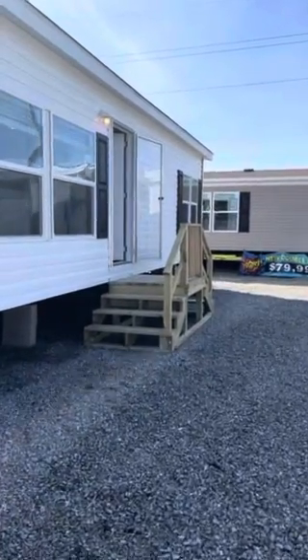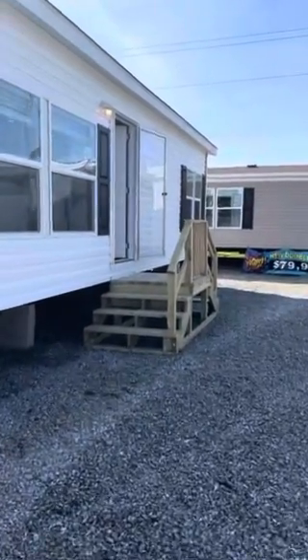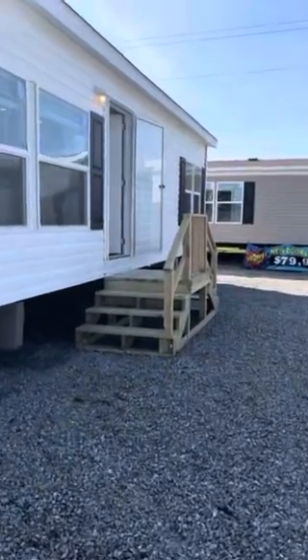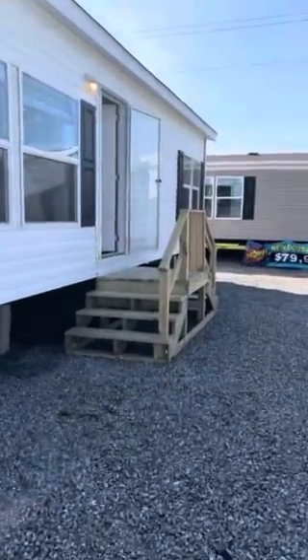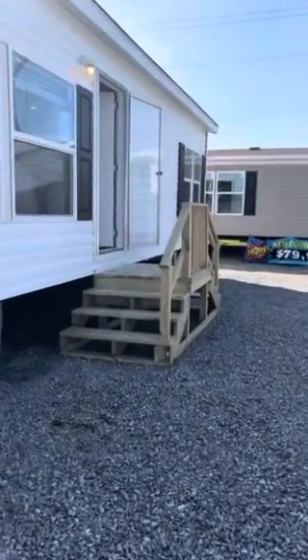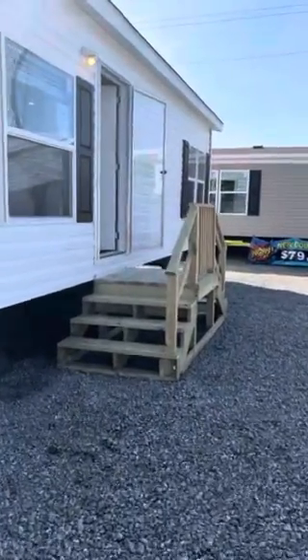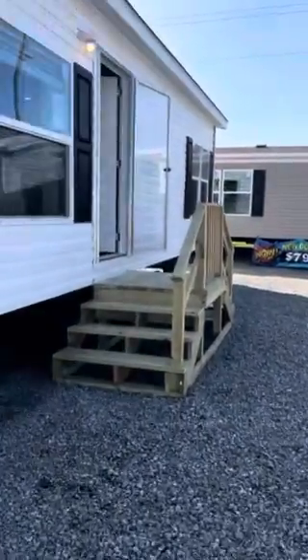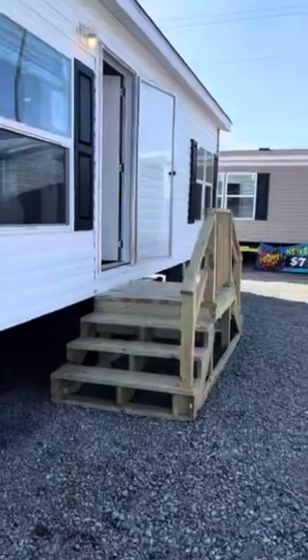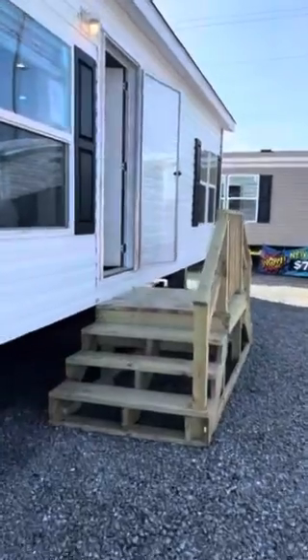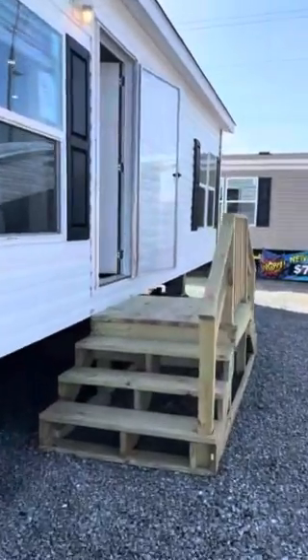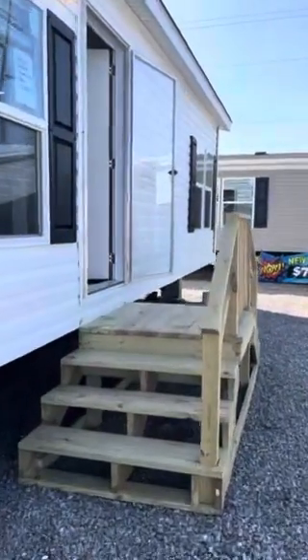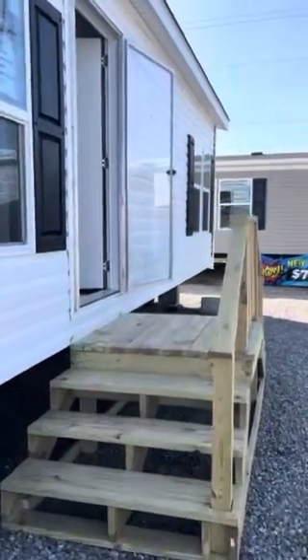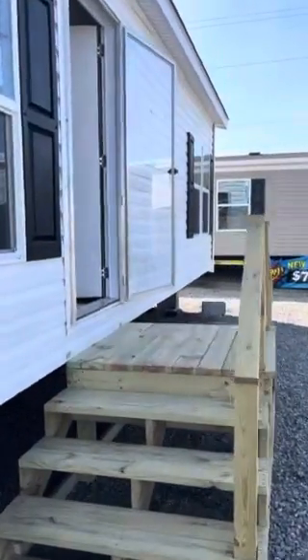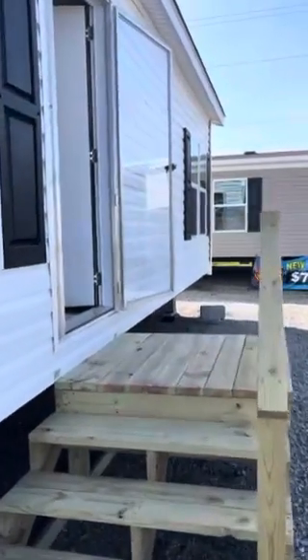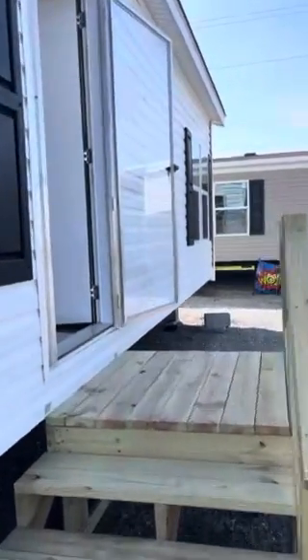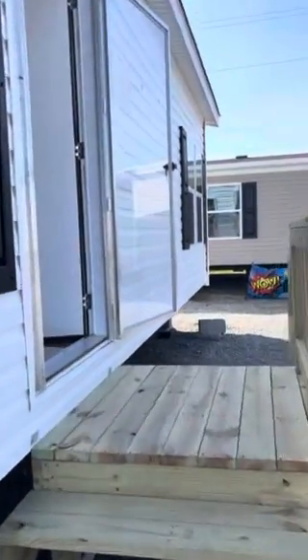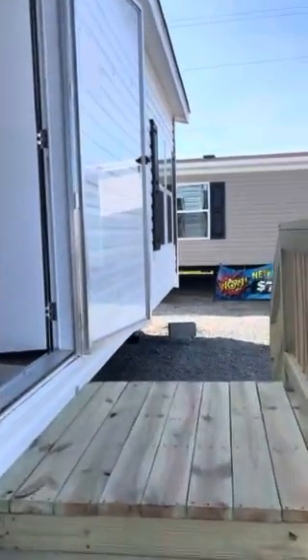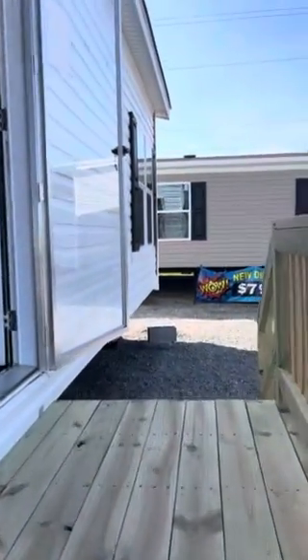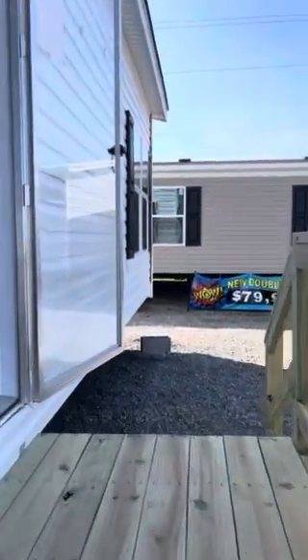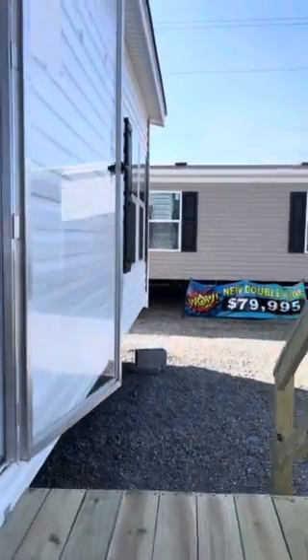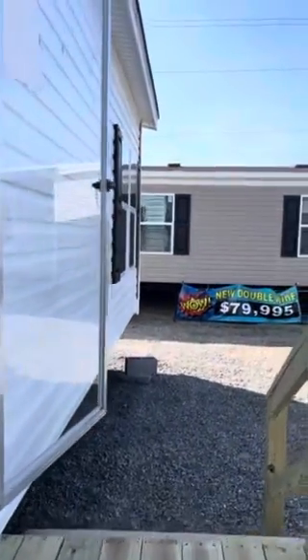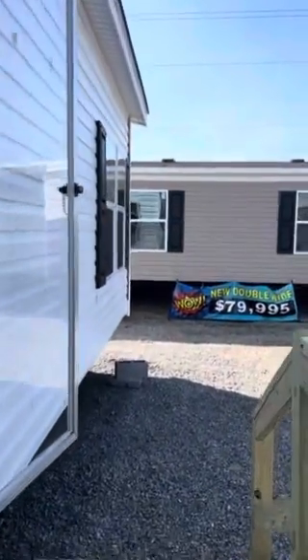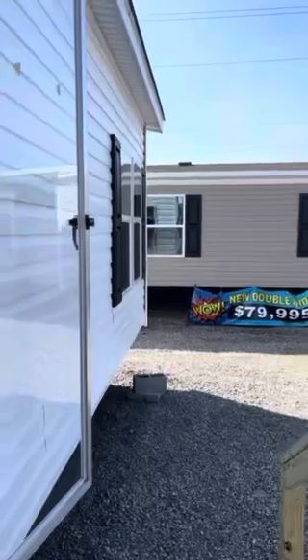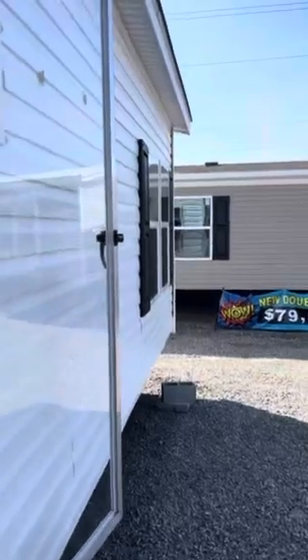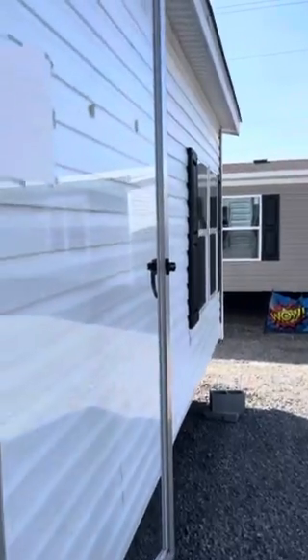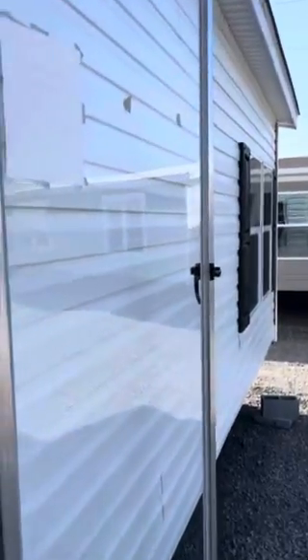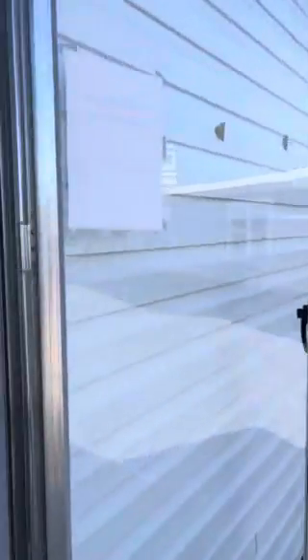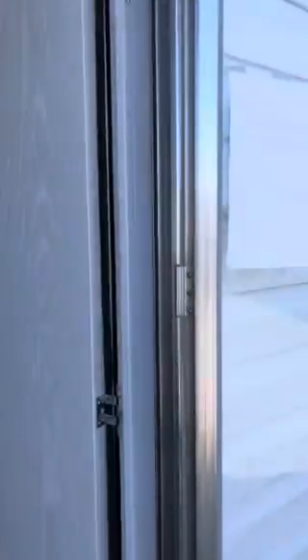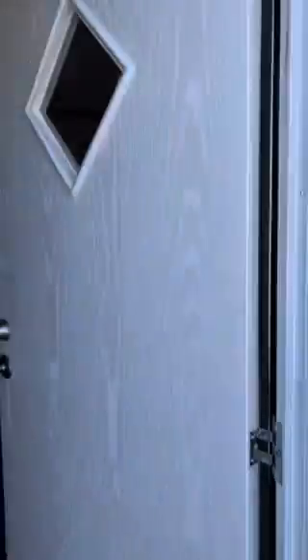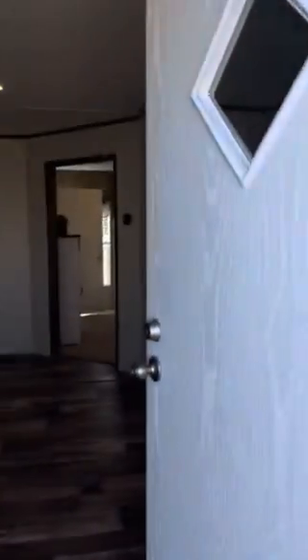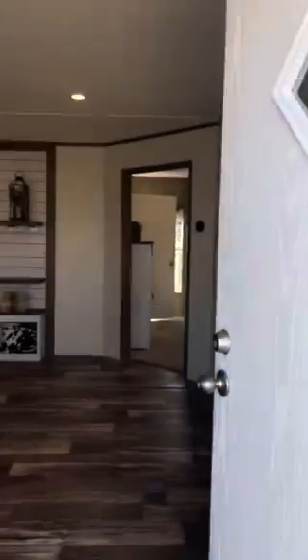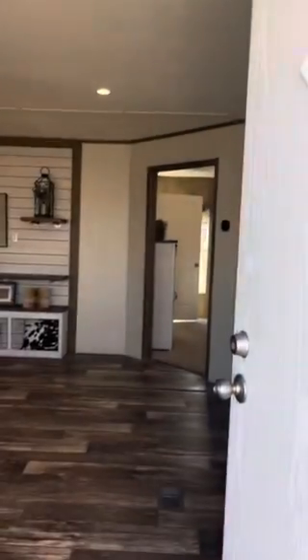Hello and welcome back to our Lot Model Madness here at Monty's Manufactured Homes at 602 South Kings Highway, Cape Girardeau, Missouri. We're showcasing five homes in five days, all for under $100,000.